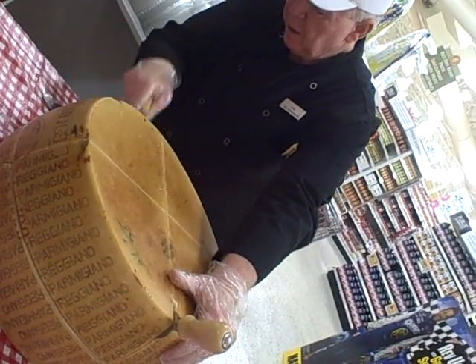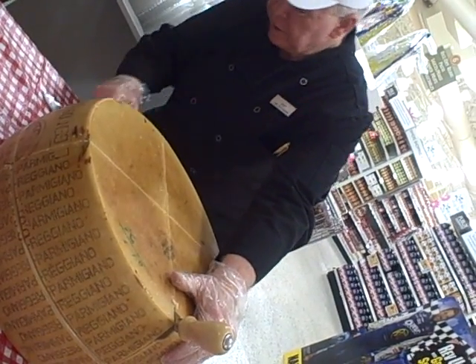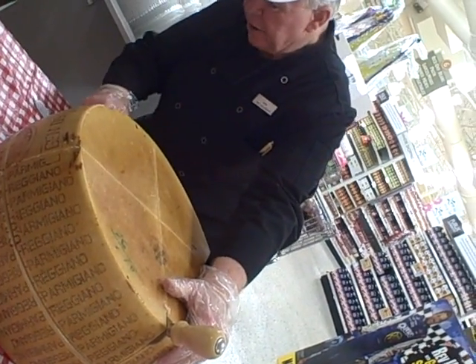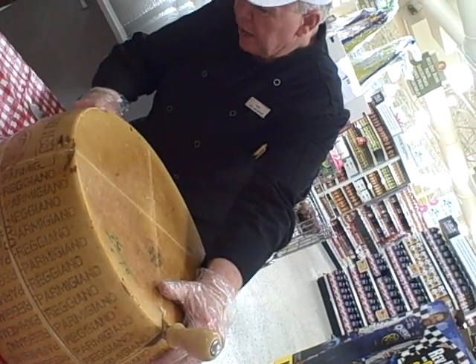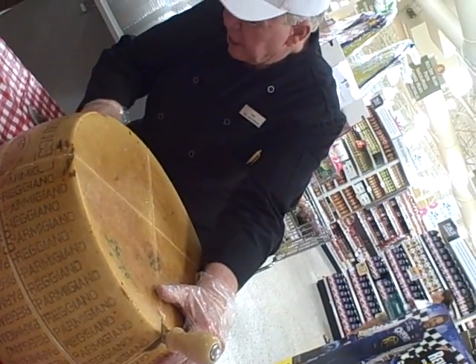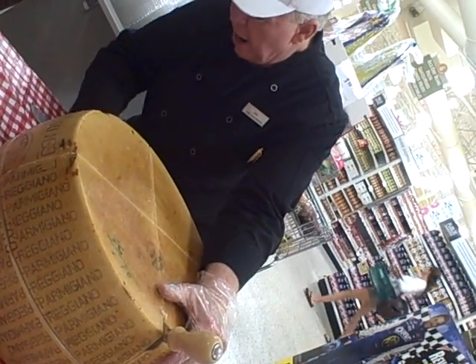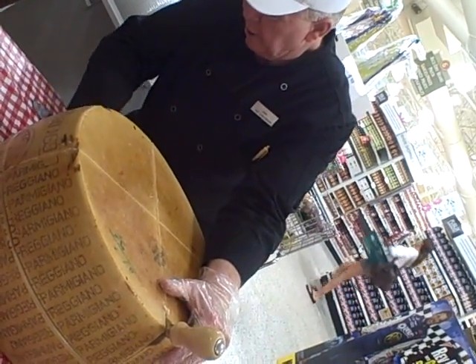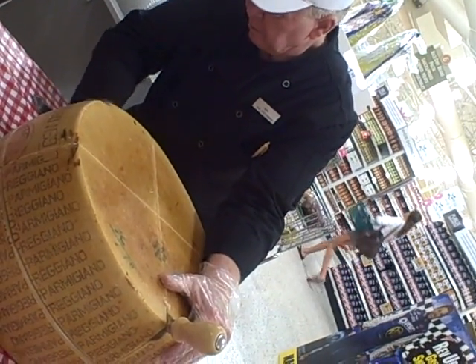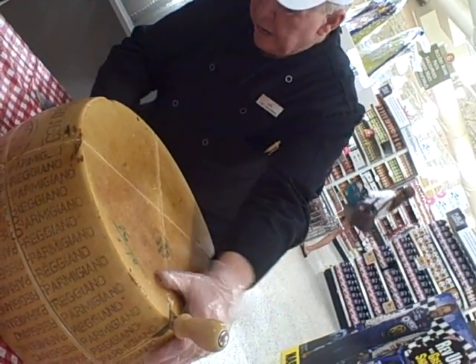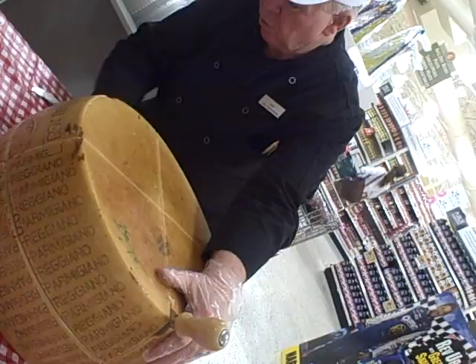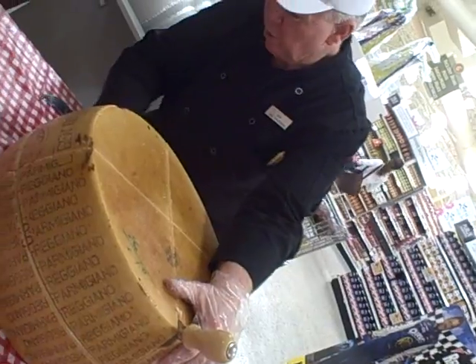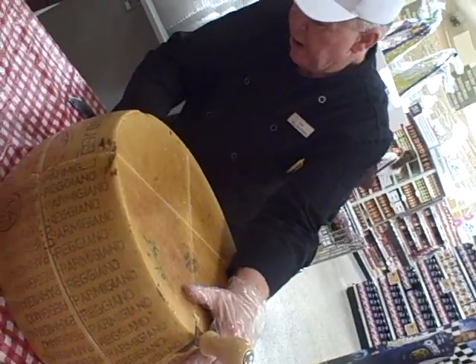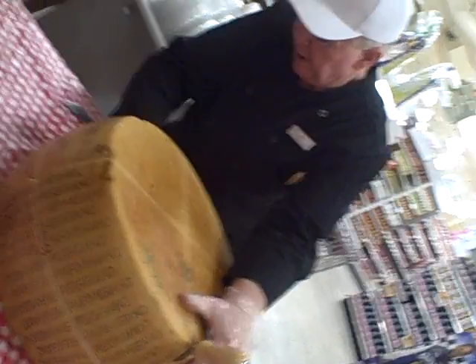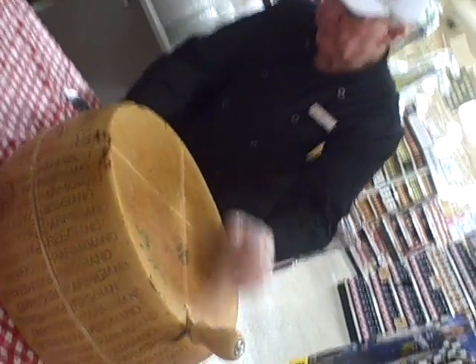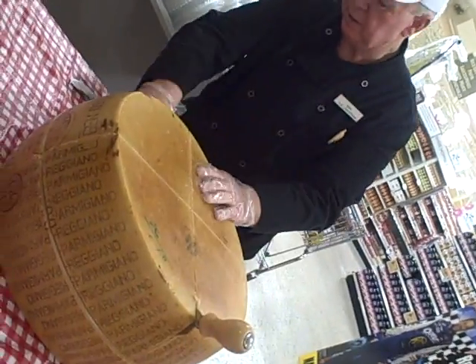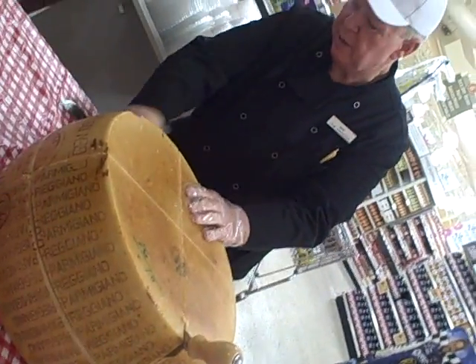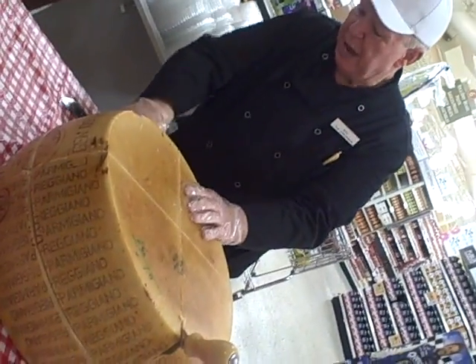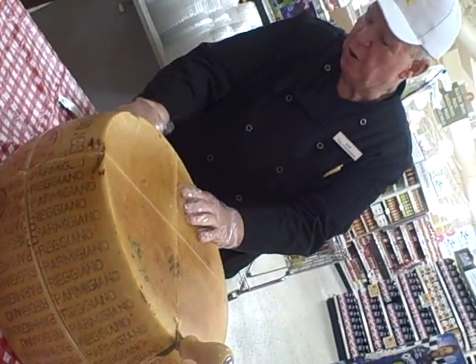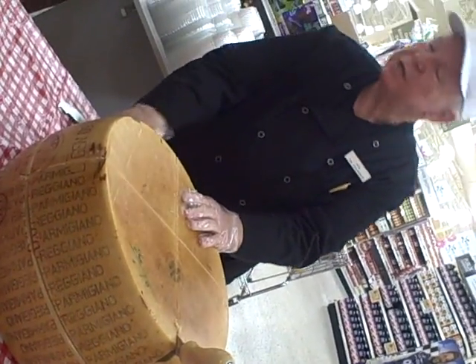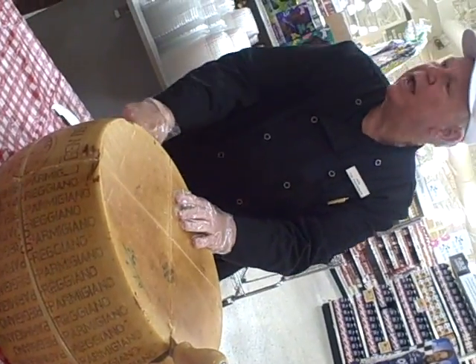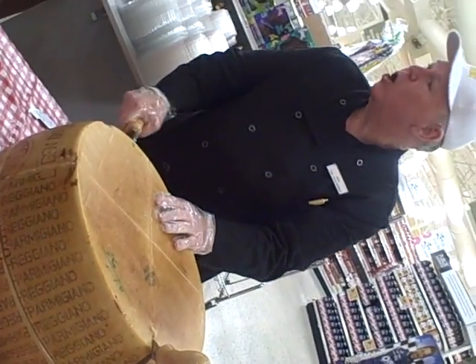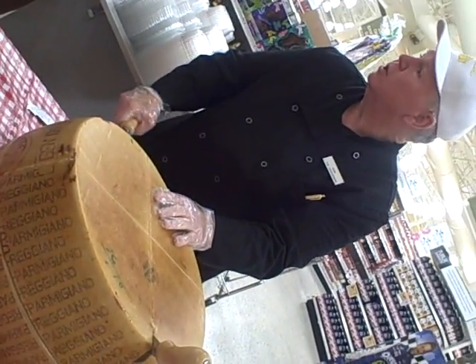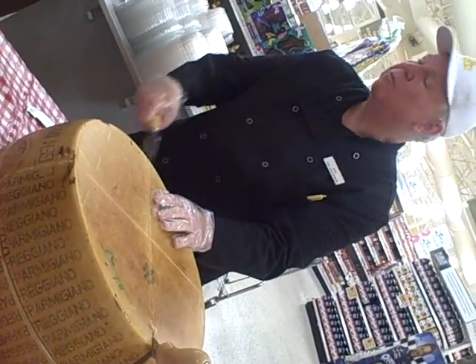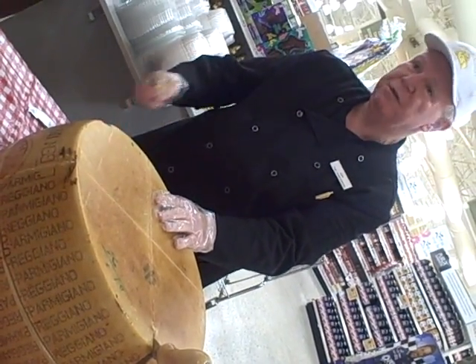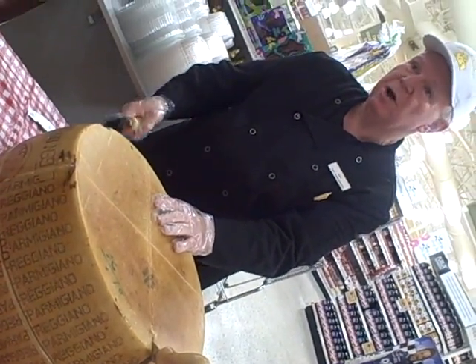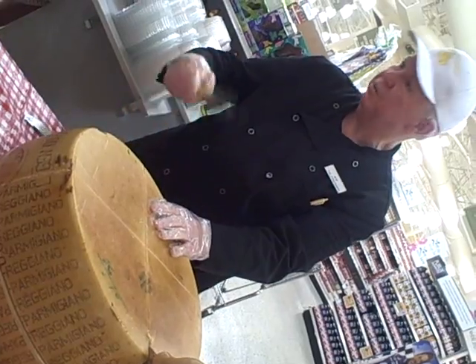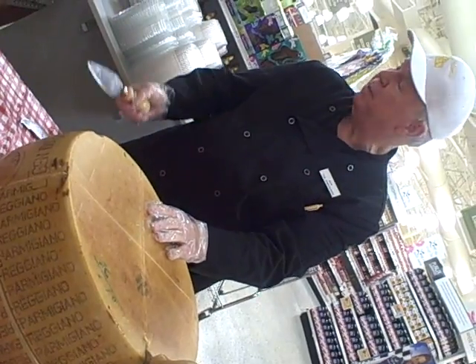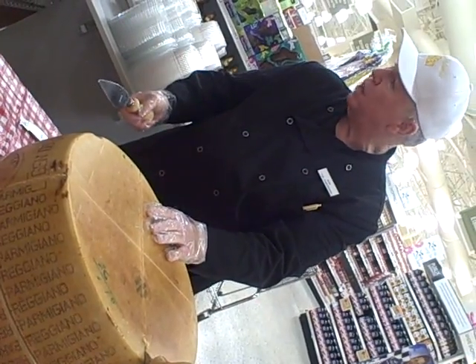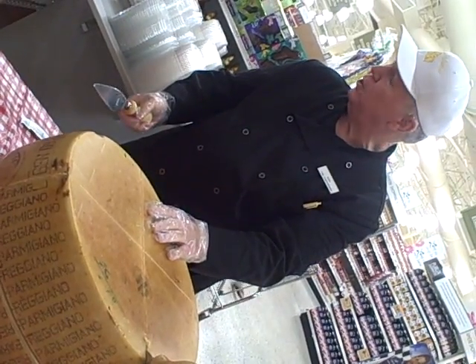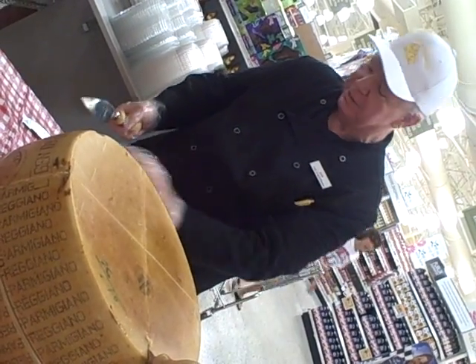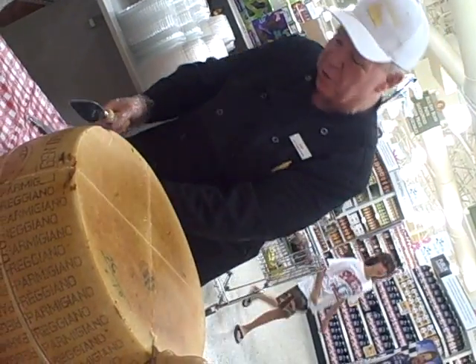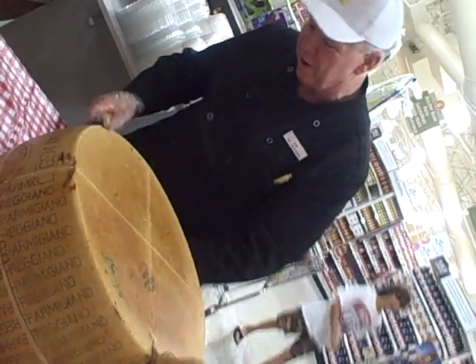You can see how the crack is getting wider as I work my way around there. It always takes longer and is more difficult when you've got people watching you. Isn't that the way it works?